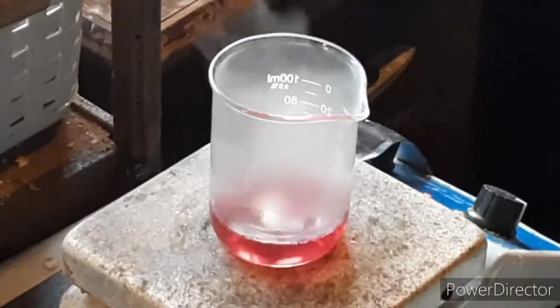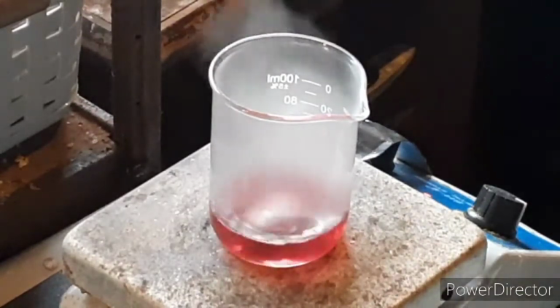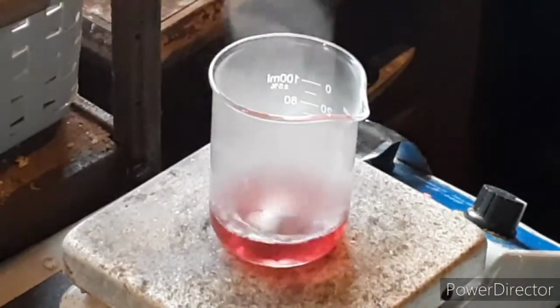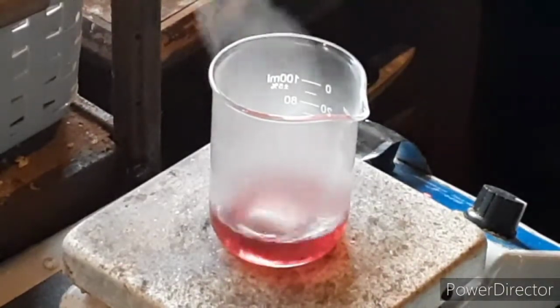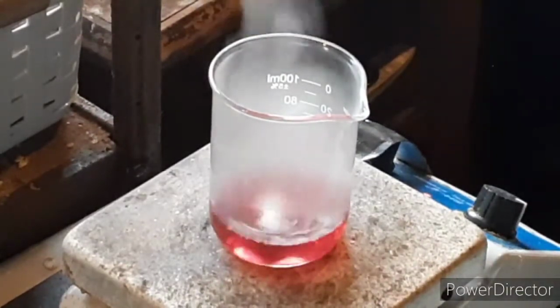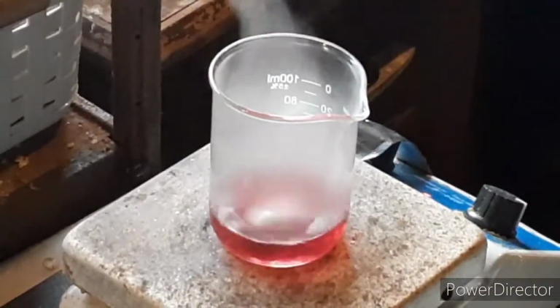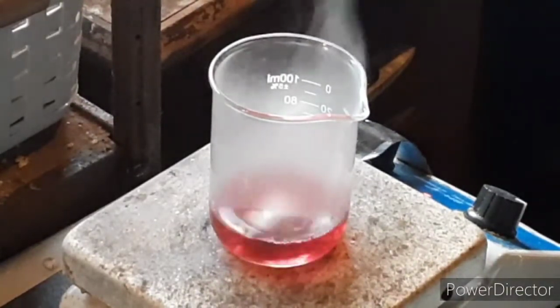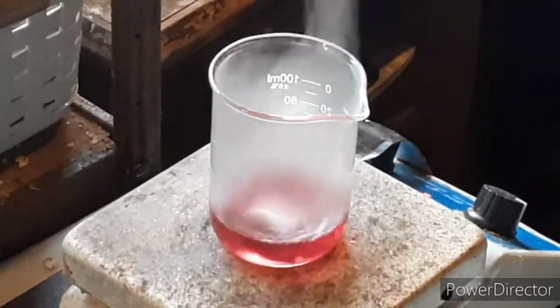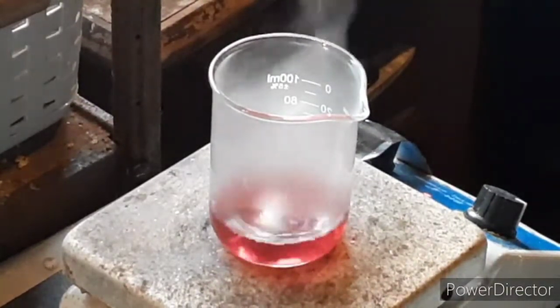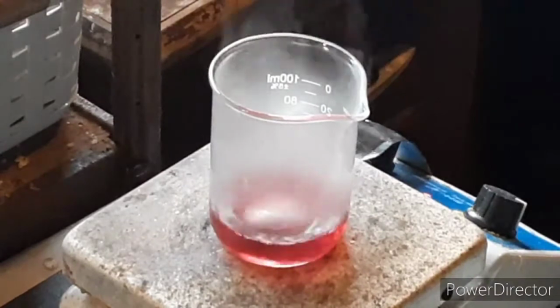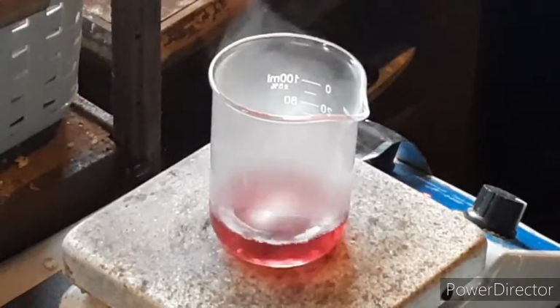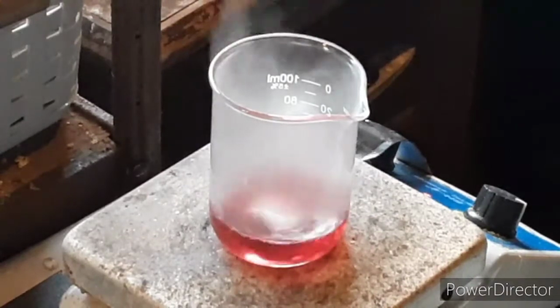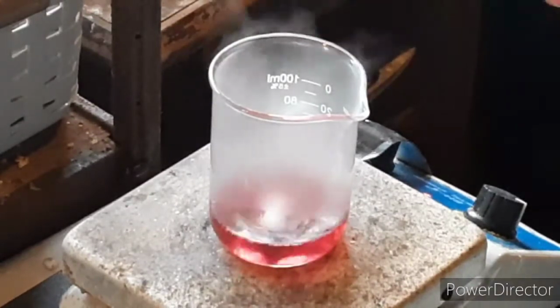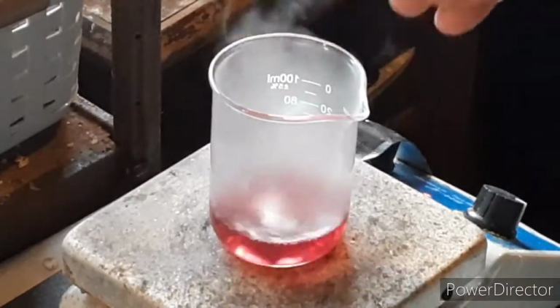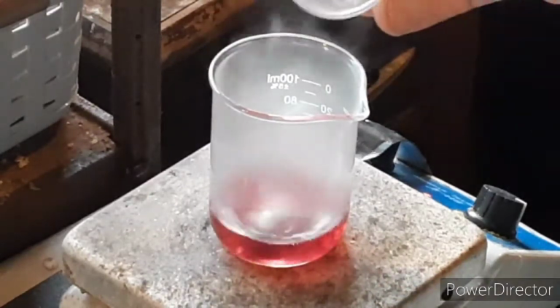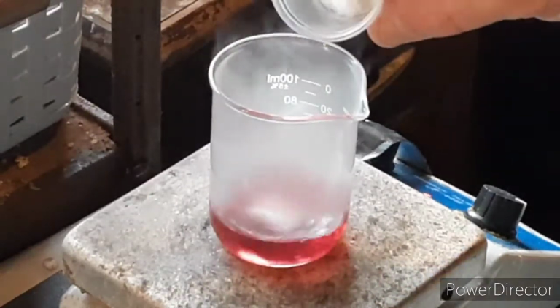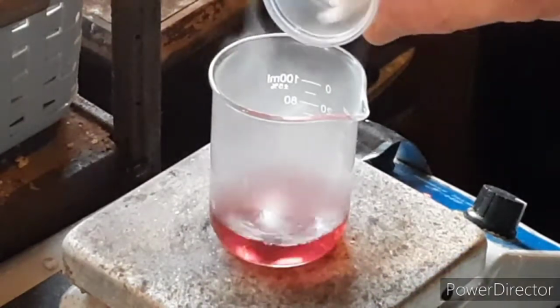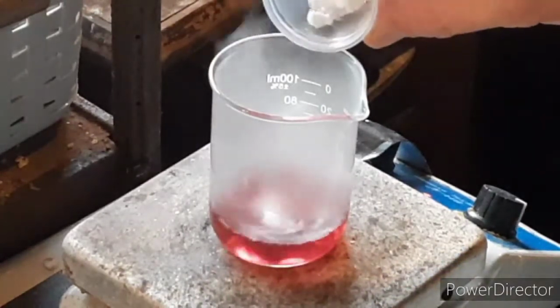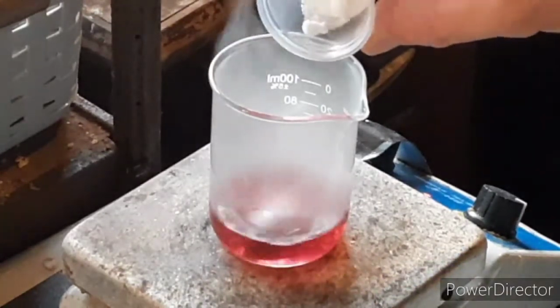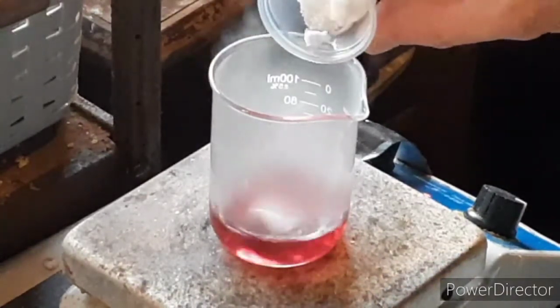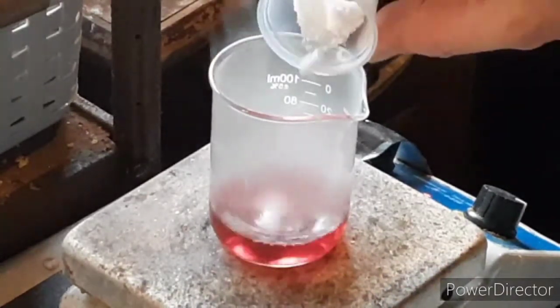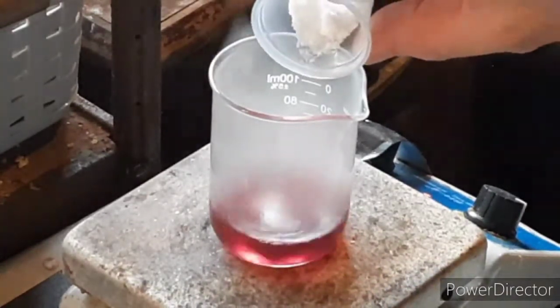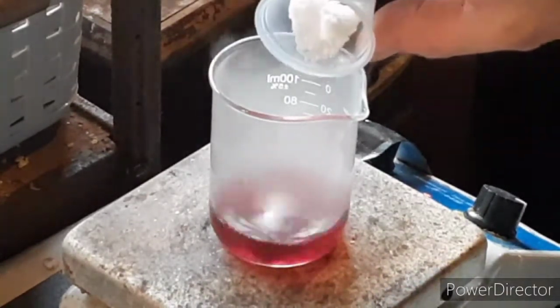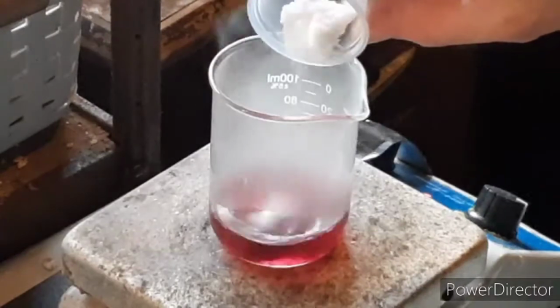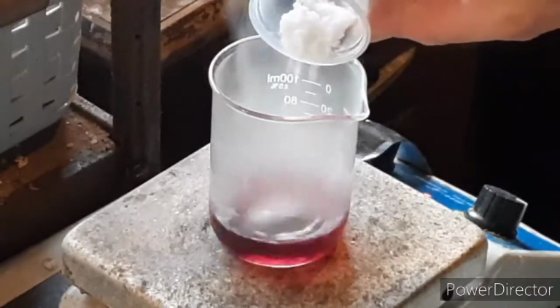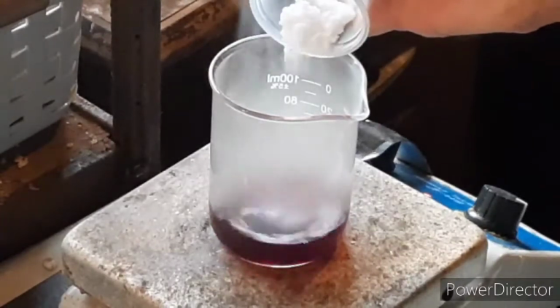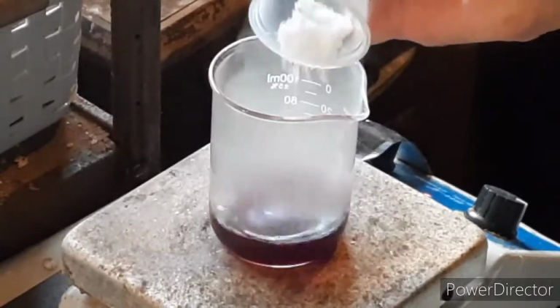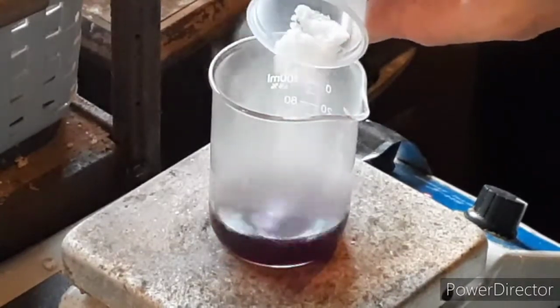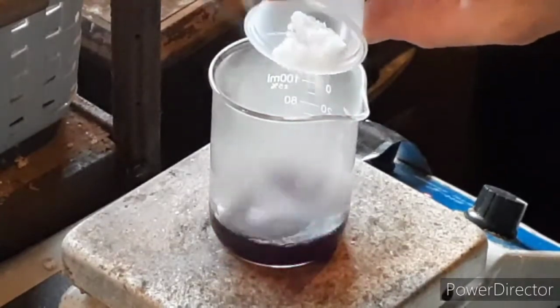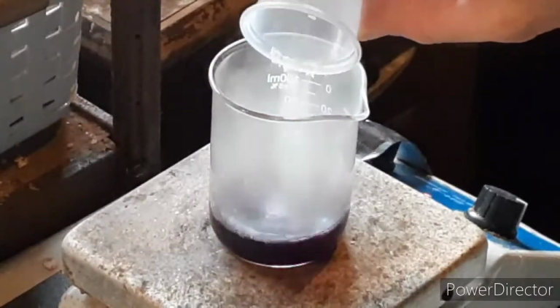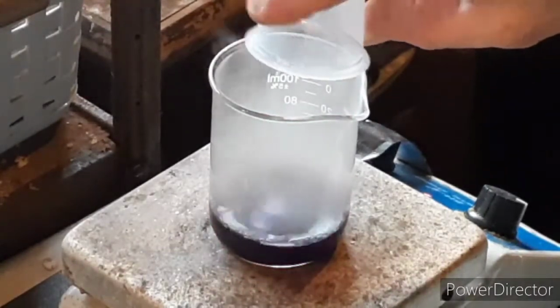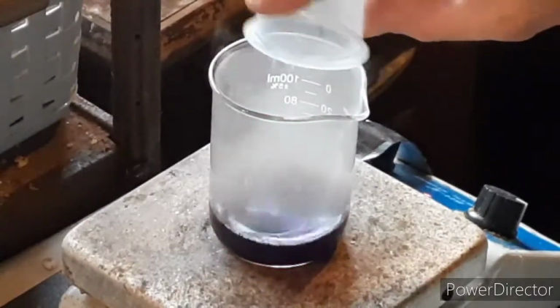But first, I'm going to zoom in just so you can... actually, you can see it good enough from there. Watch this color change. This is very pretty. It goes to a very deep purple almost as soon as the azide hits it.